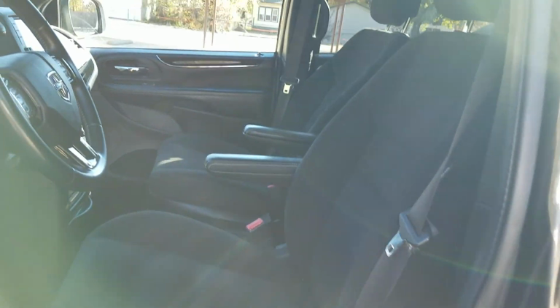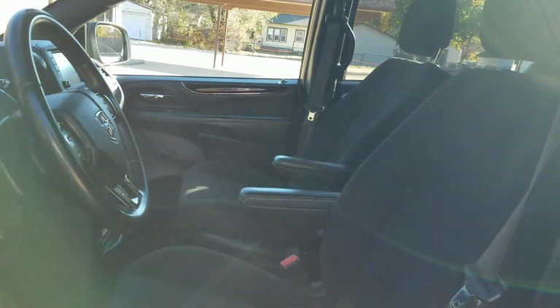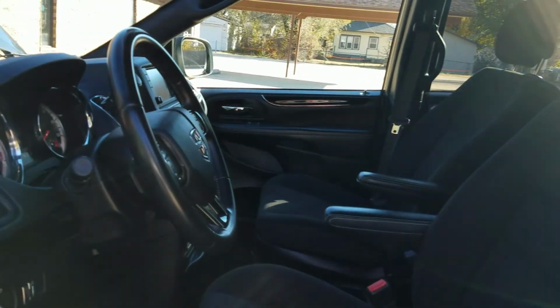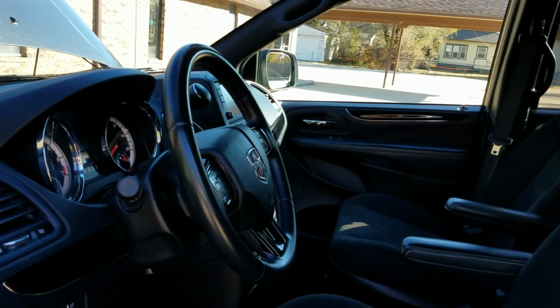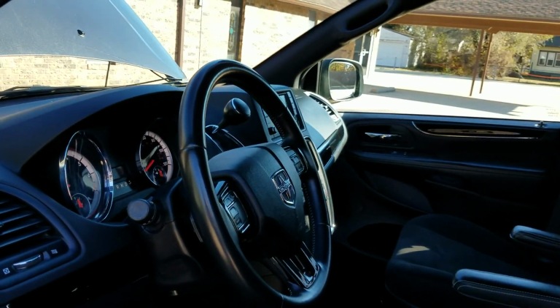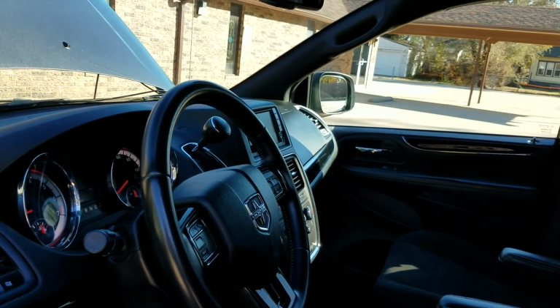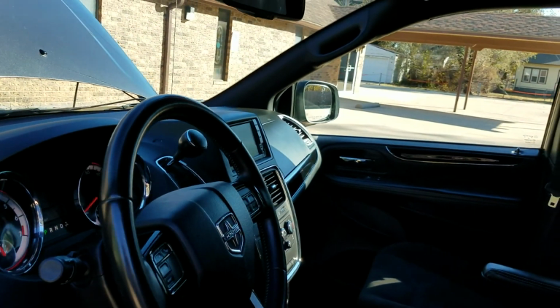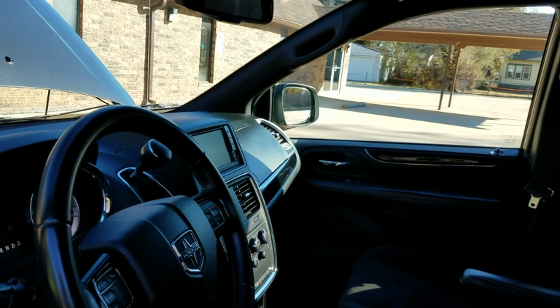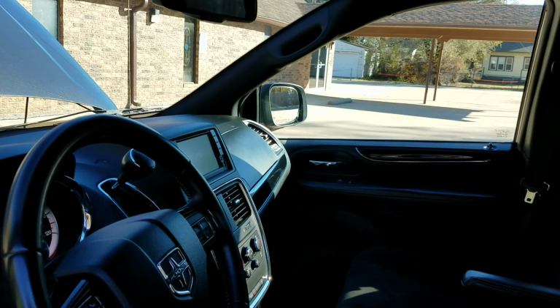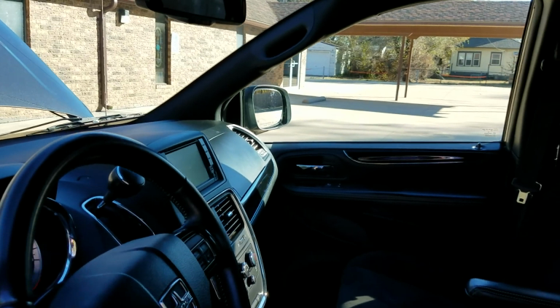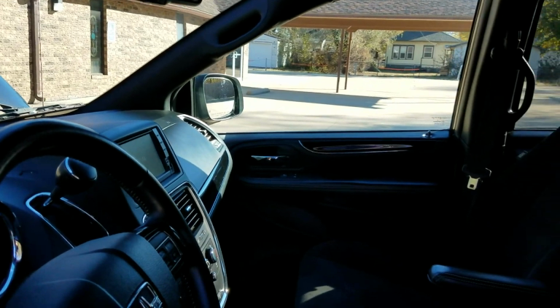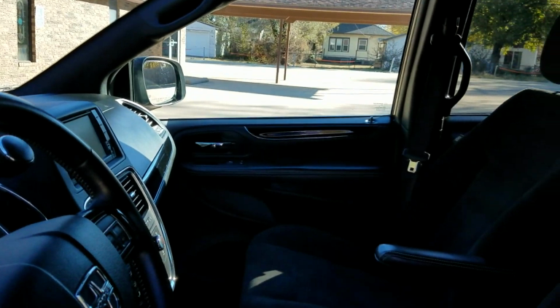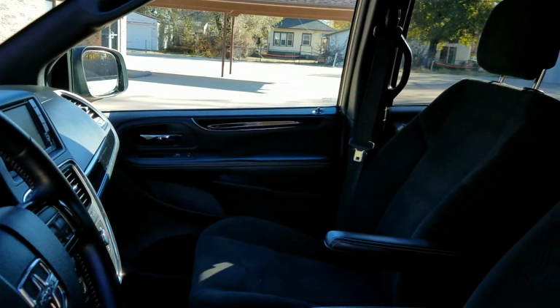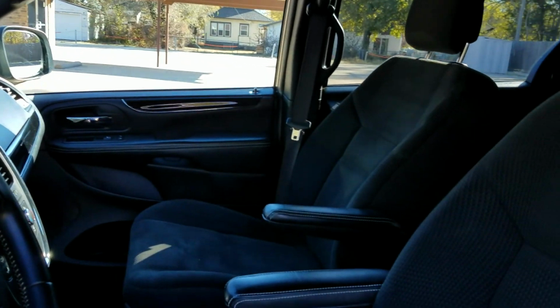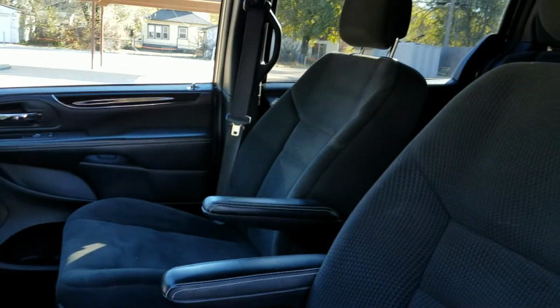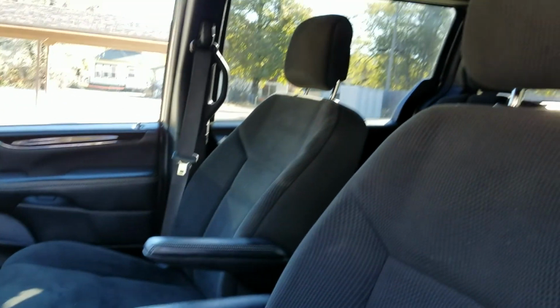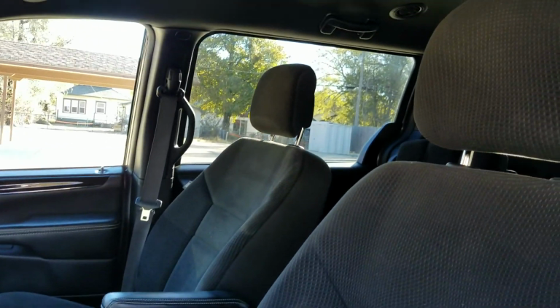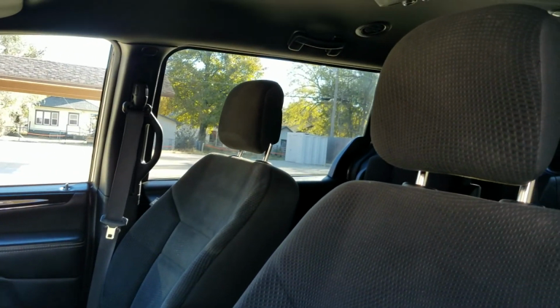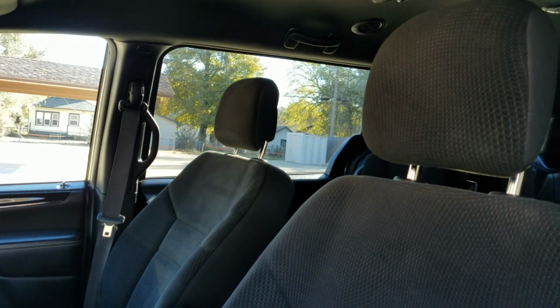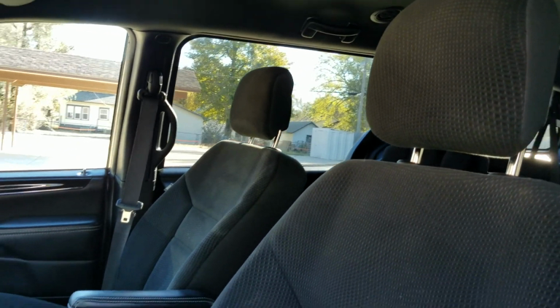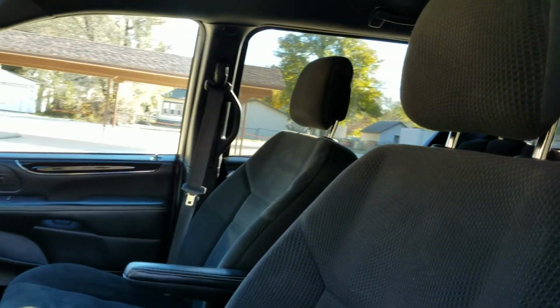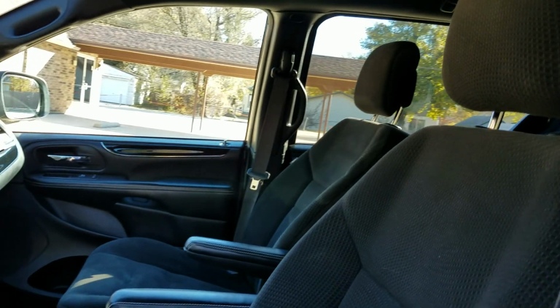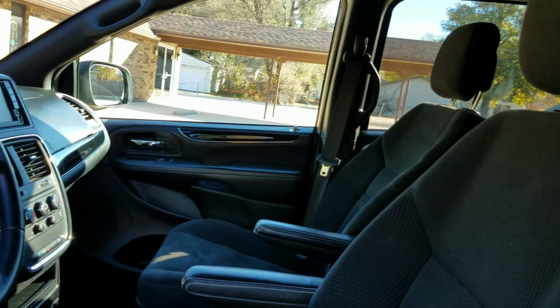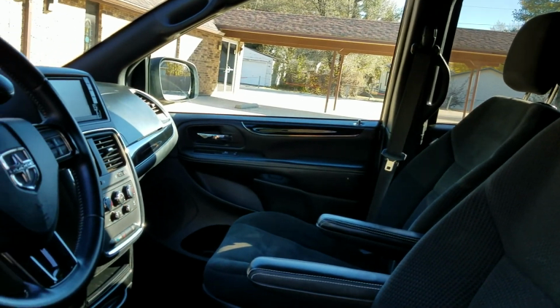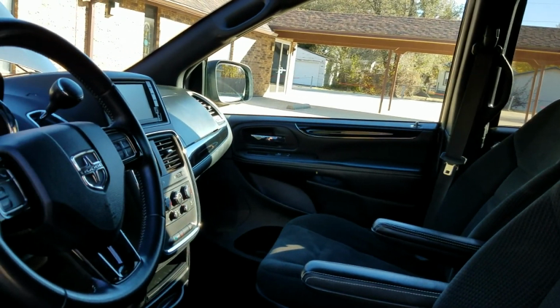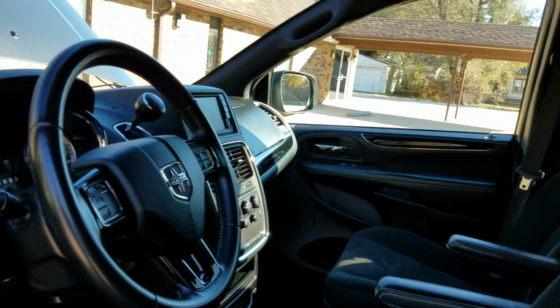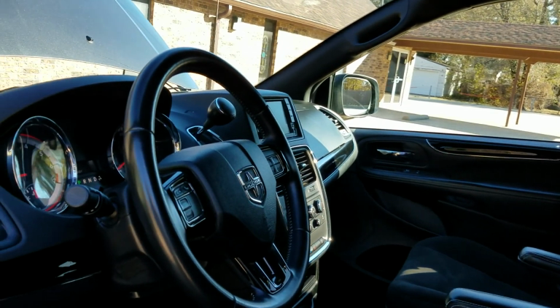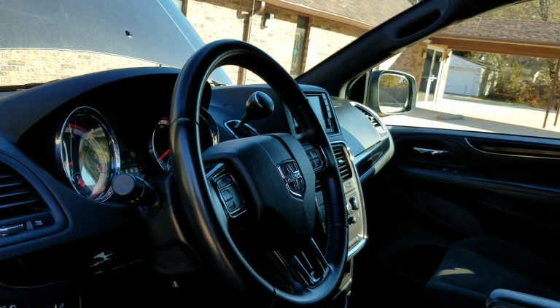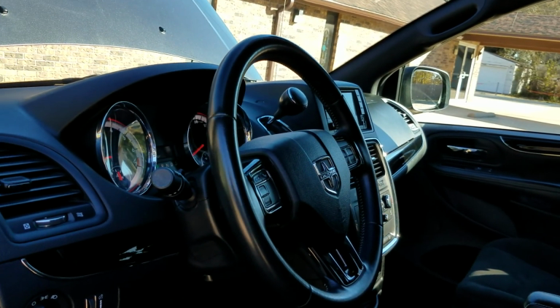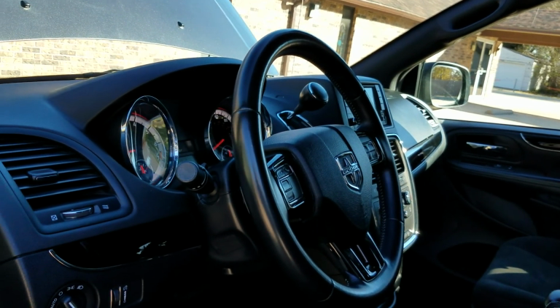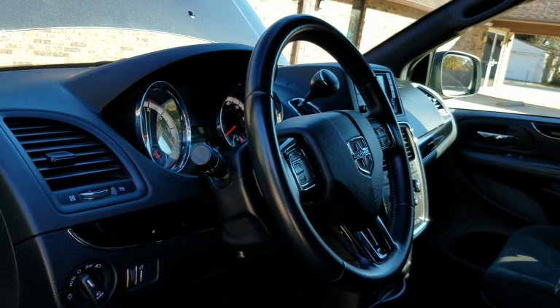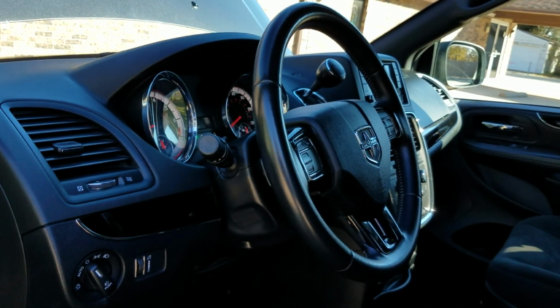Don't be one of them. Demand a detailed video like this — demand to see top, bottom, front to back, inside and out. See the vehicle run. If someone's going to try to sell you a van for $20,000, $30,000, $40,000 or more and they won't go make a video for you, then who are you buying from and what are they trying to sell you?